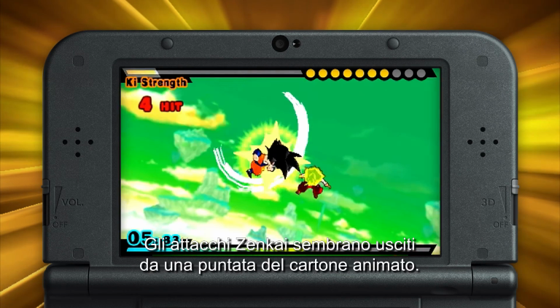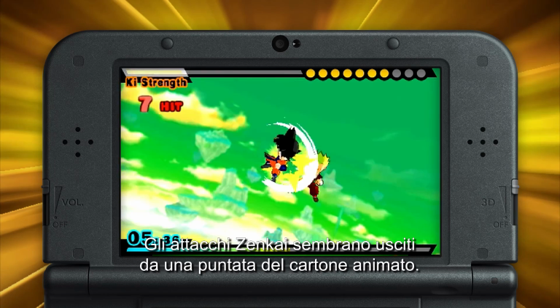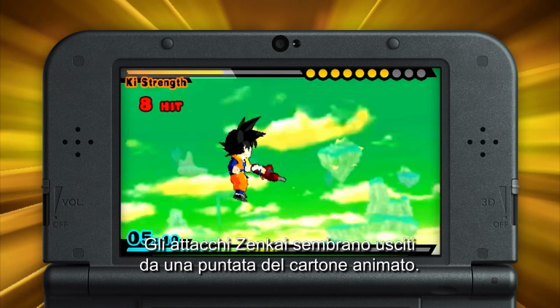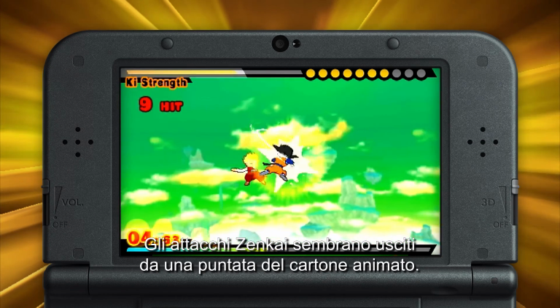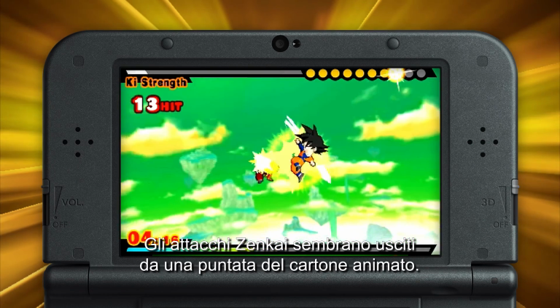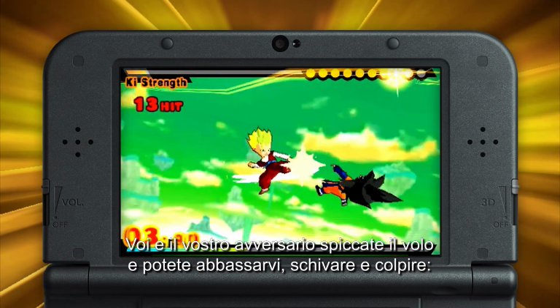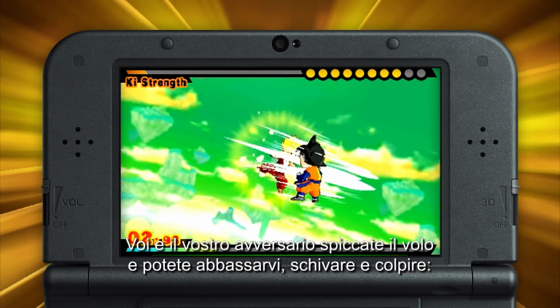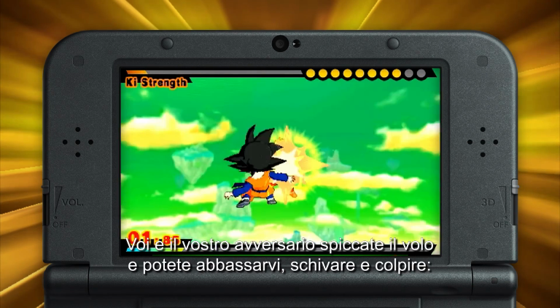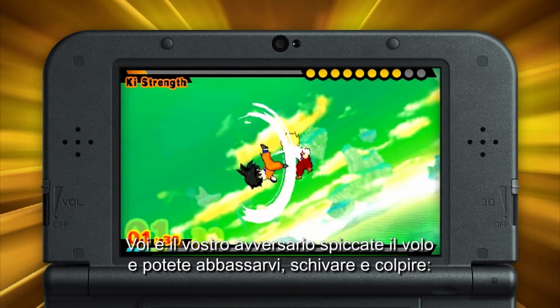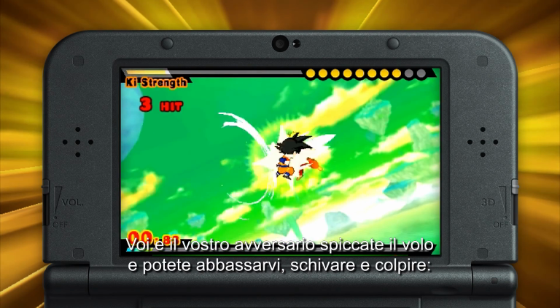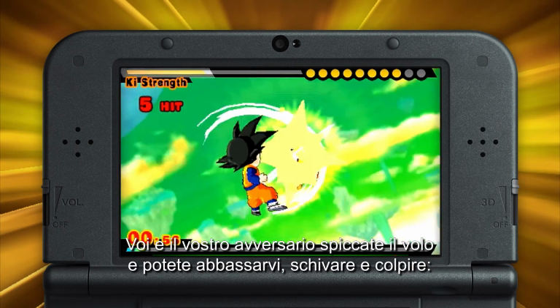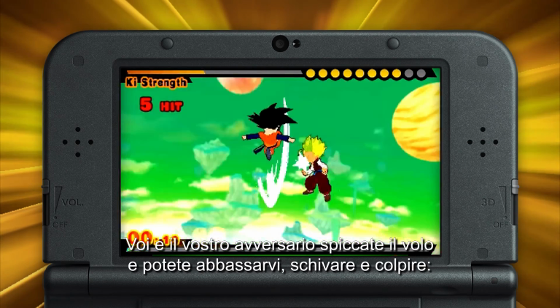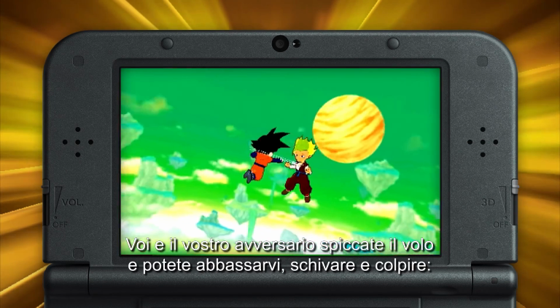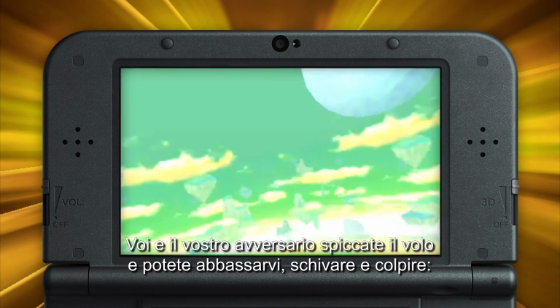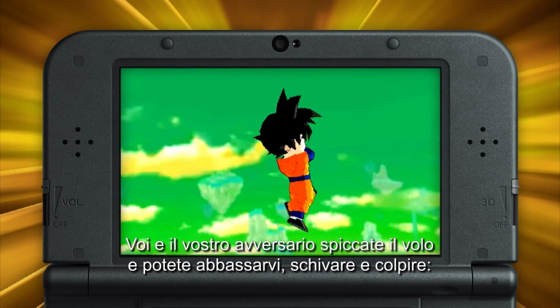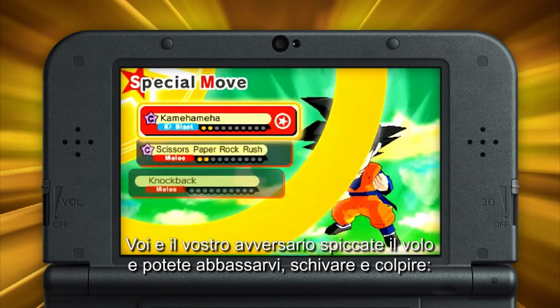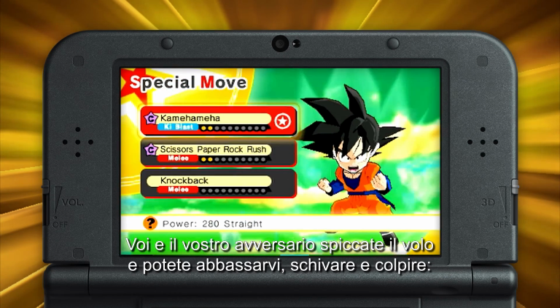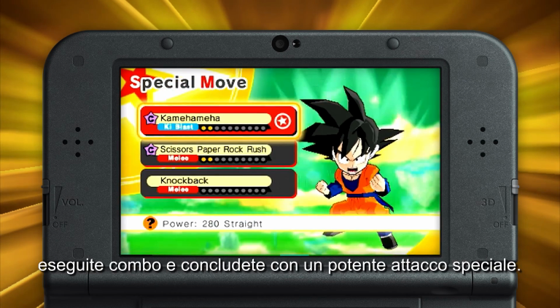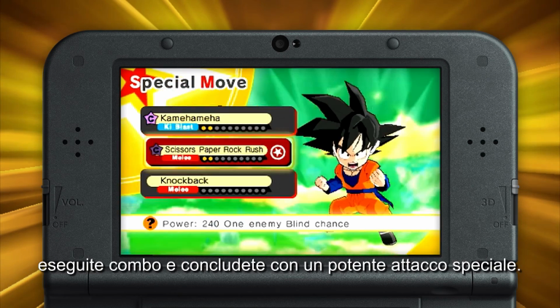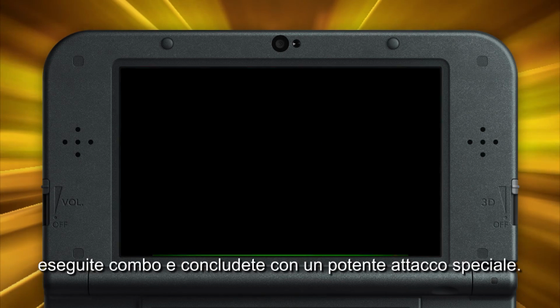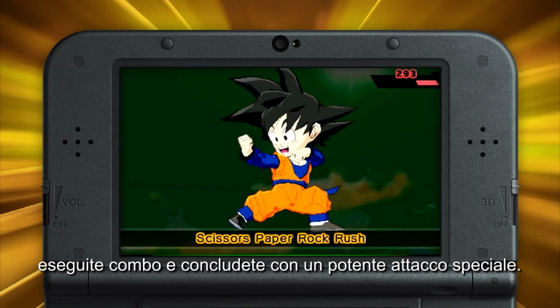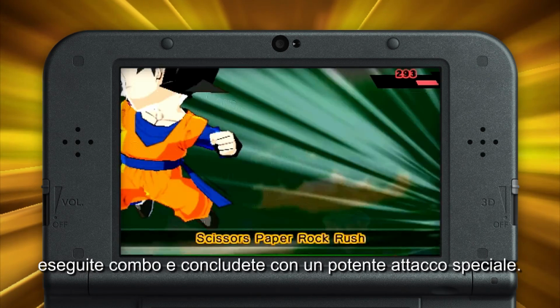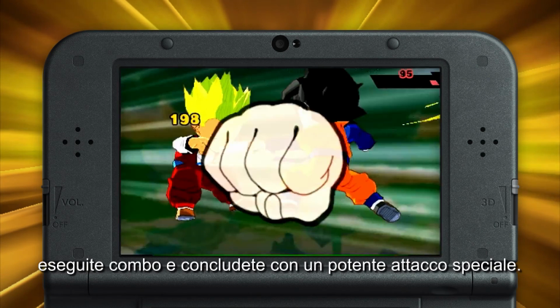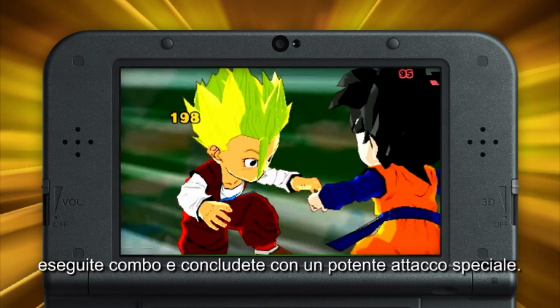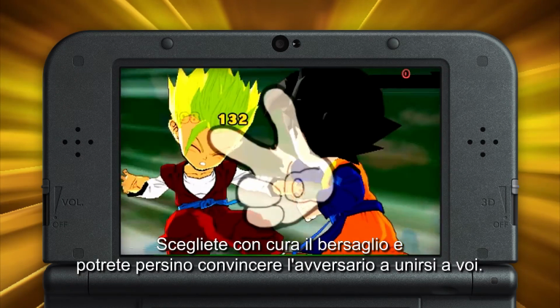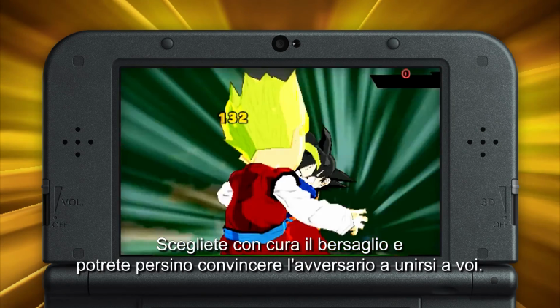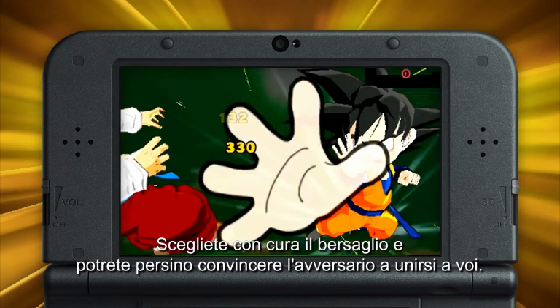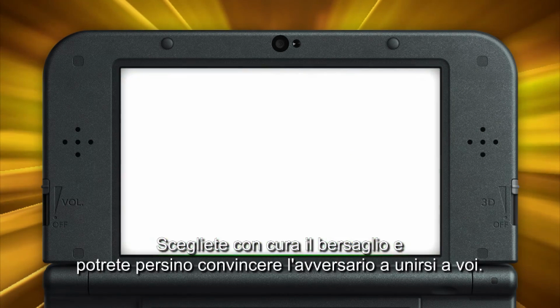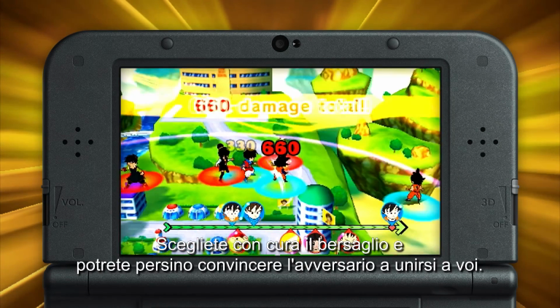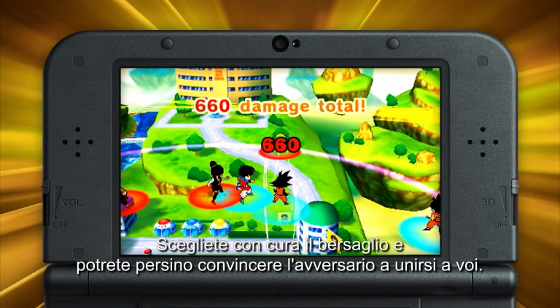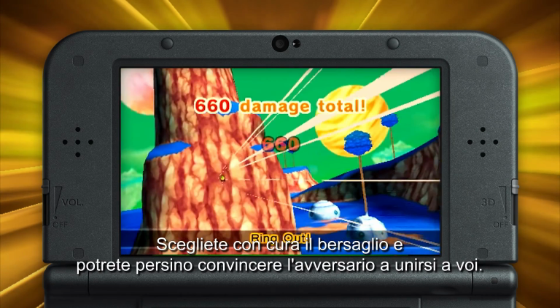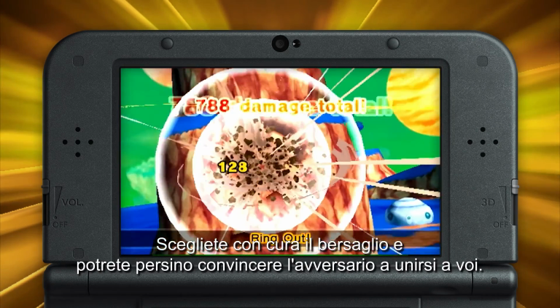Zenkai Attacks look straight out of the show. As you and your opponent take to the skies, you're given direct control to duck, dodge, and strike. String combos together to finish with a hard-hitting special attack. Choose your target wisely, and you may even convince that opponent to join your team.